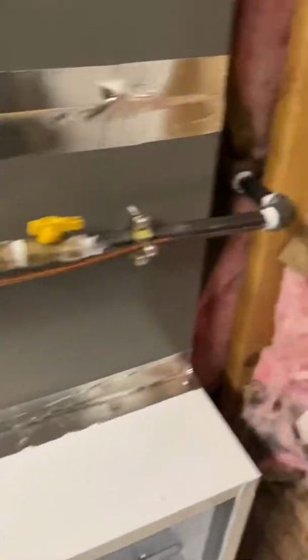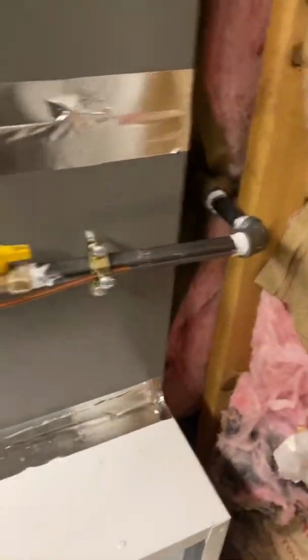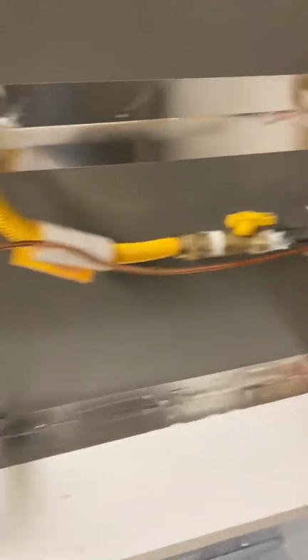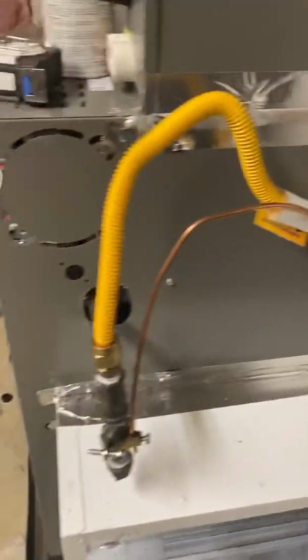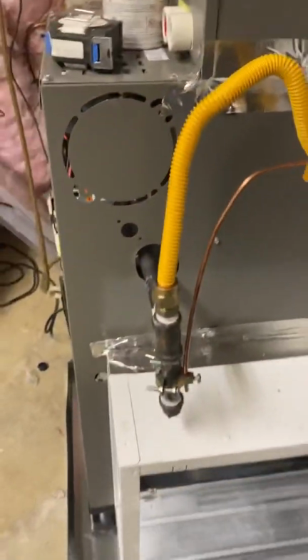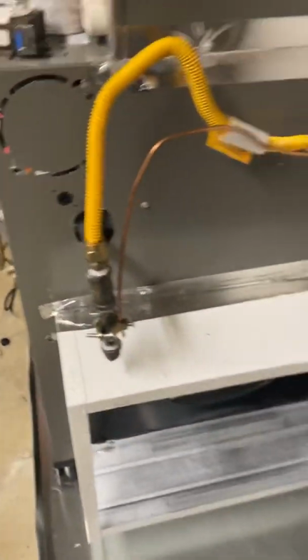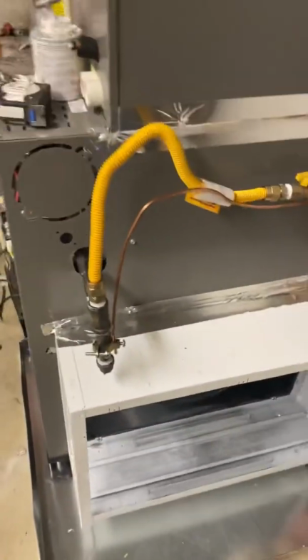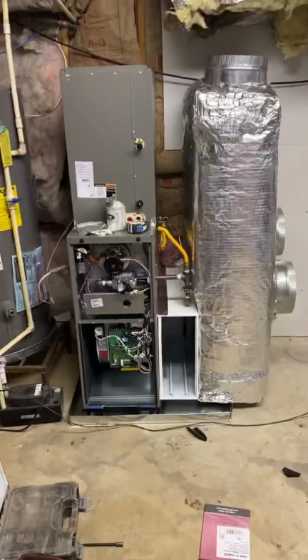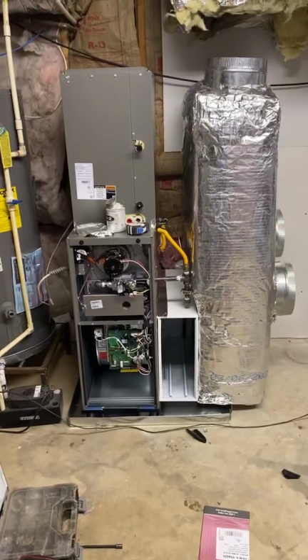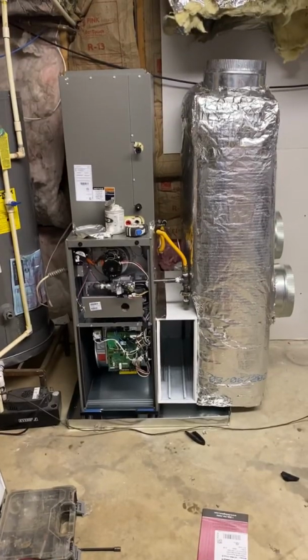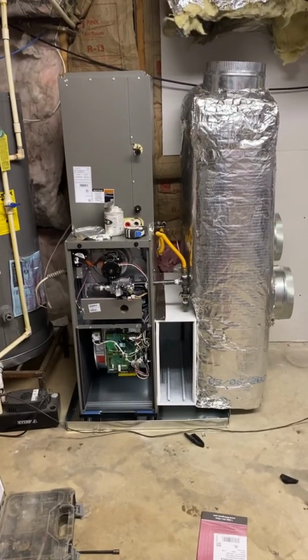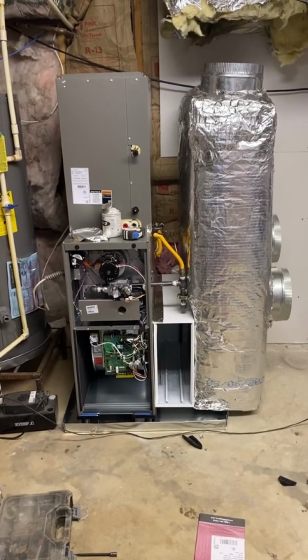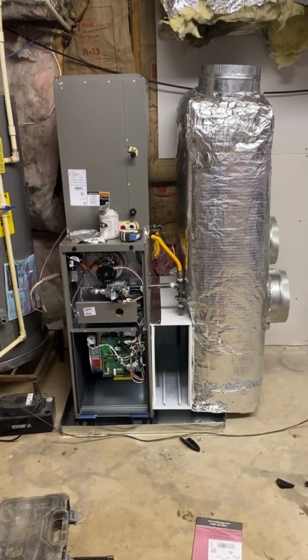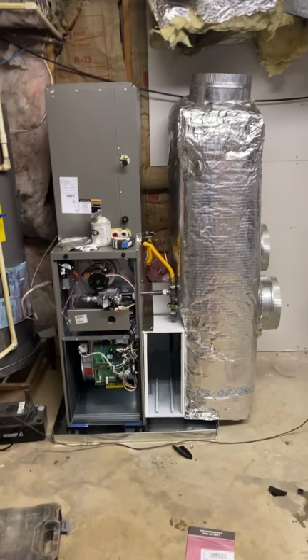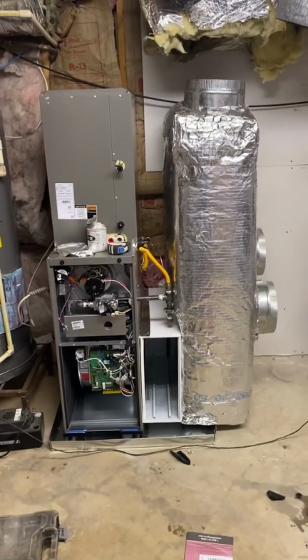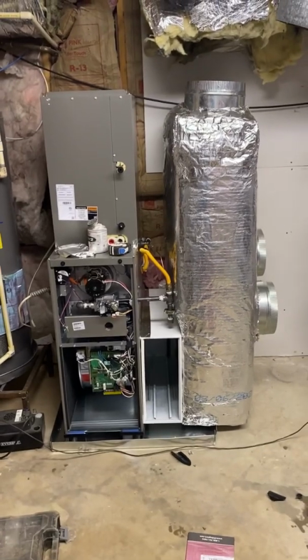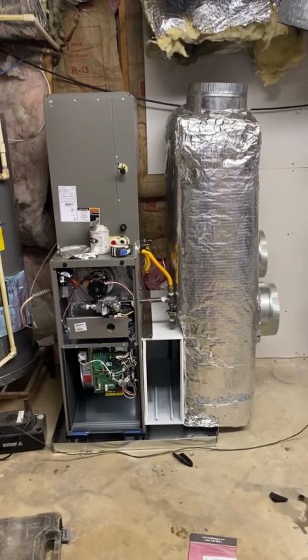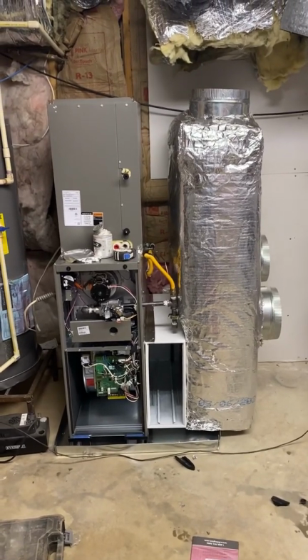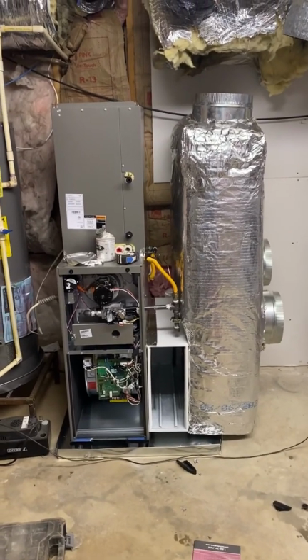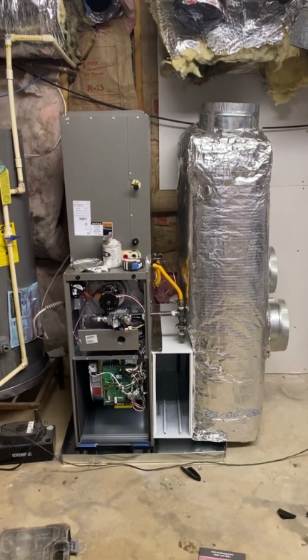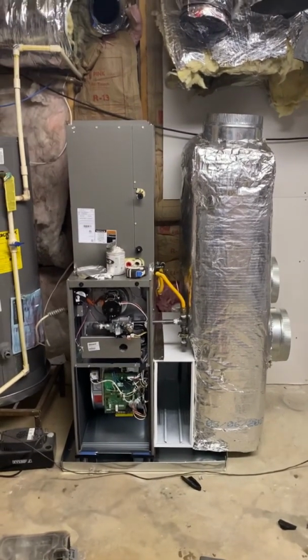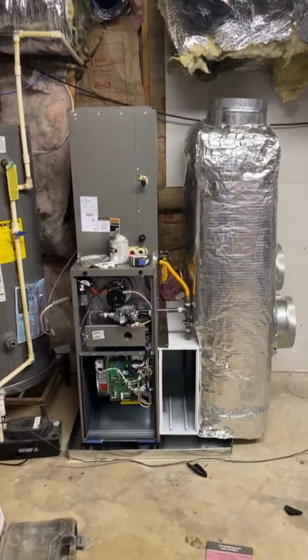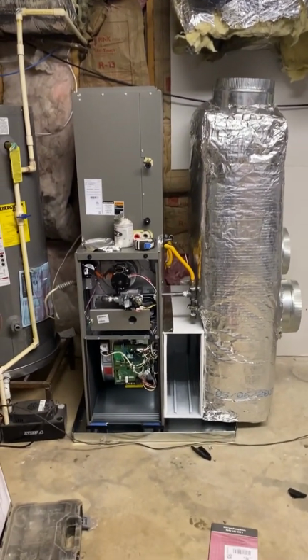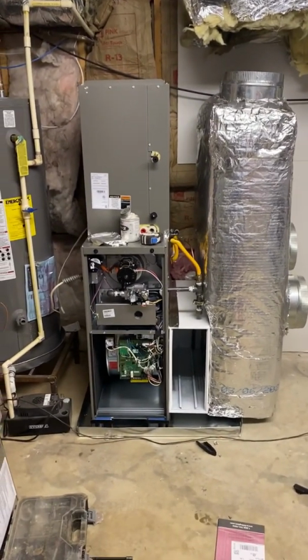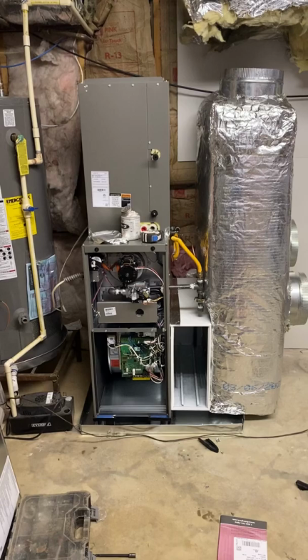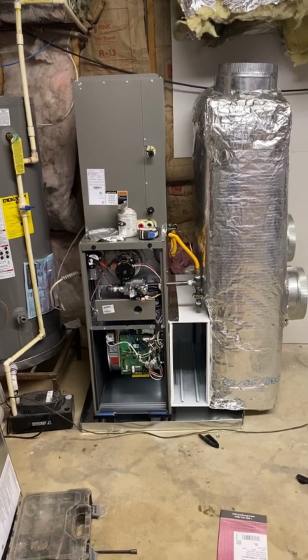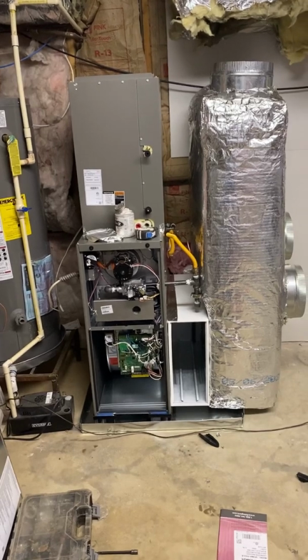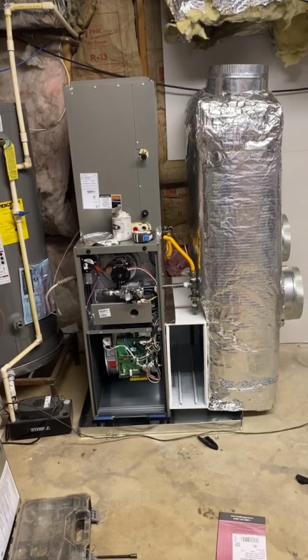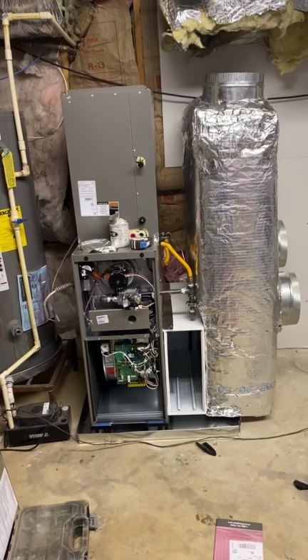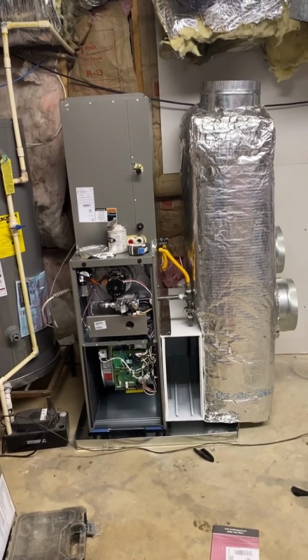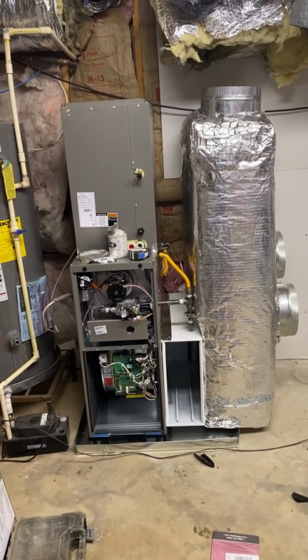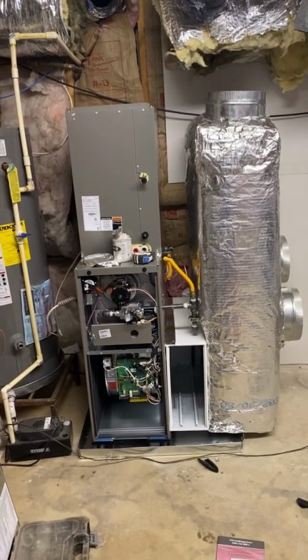Grounded it, let's go. Let's get this plenum on. That's how we're looking so far — got that return plenum on nice and clean. We'll get this all taped up, then get the ducts connected.